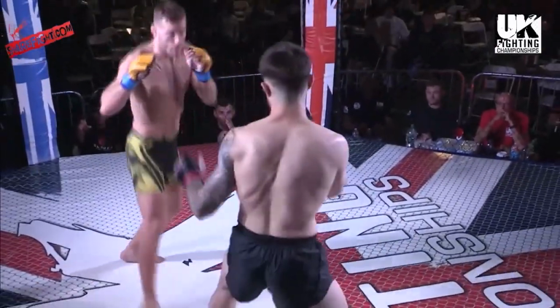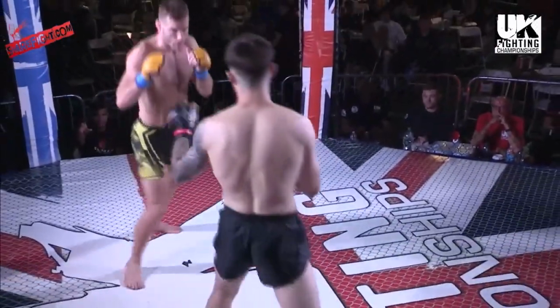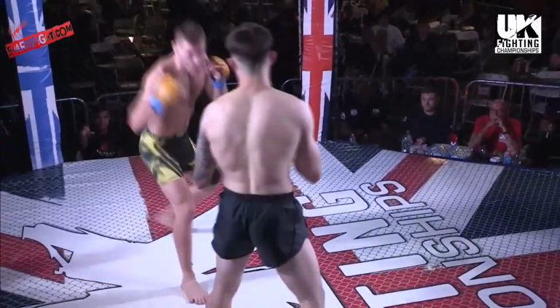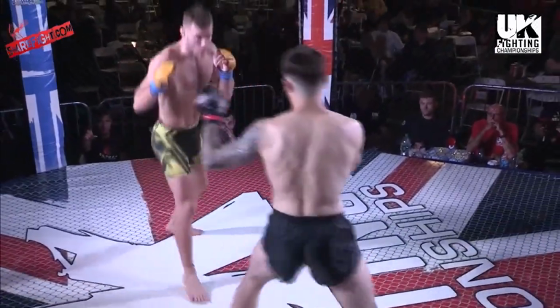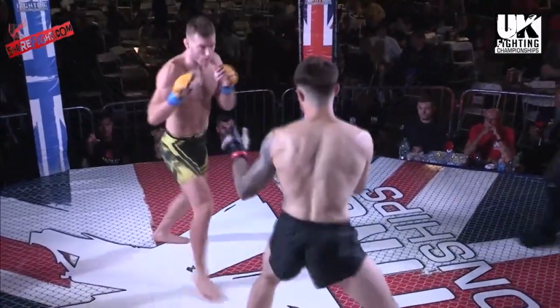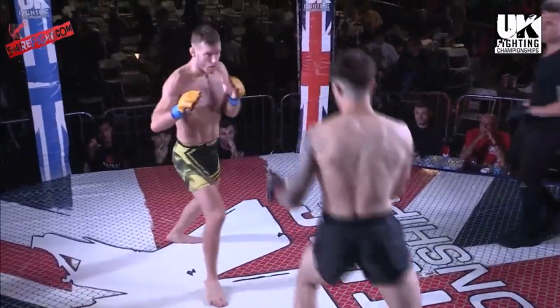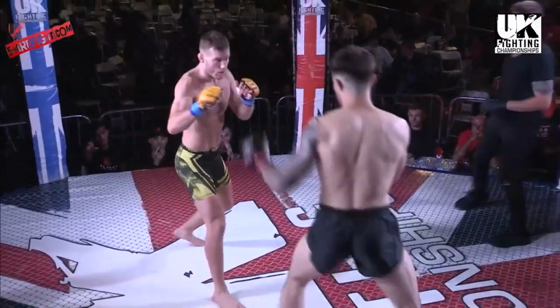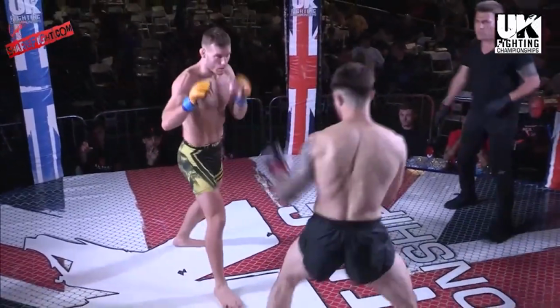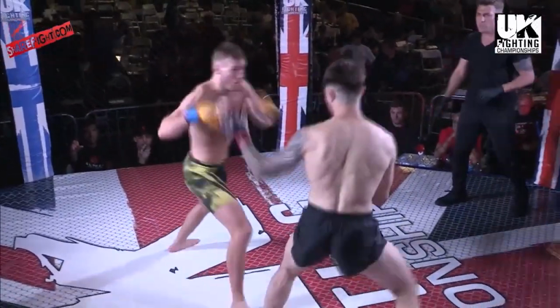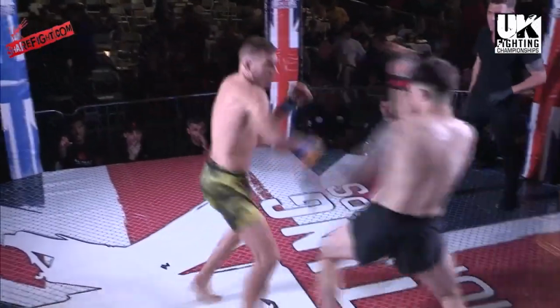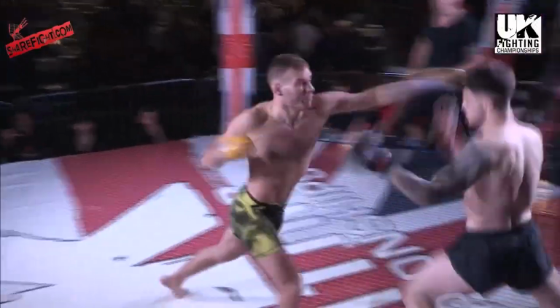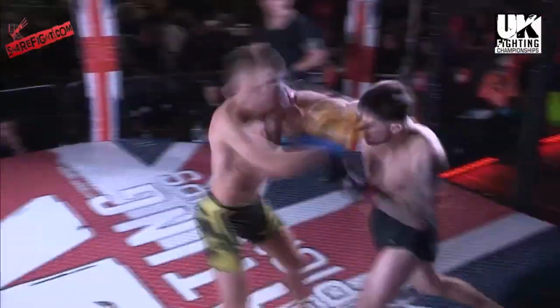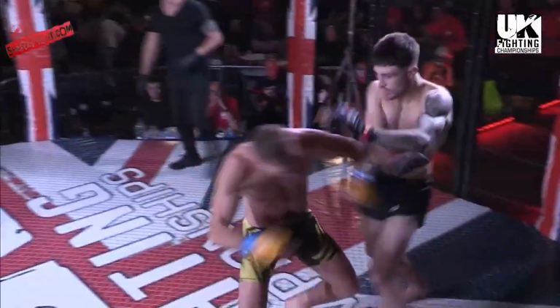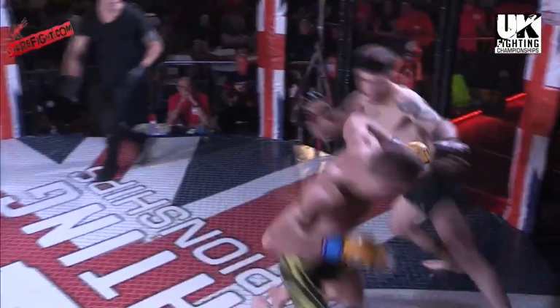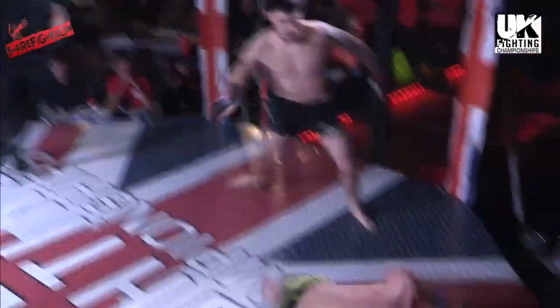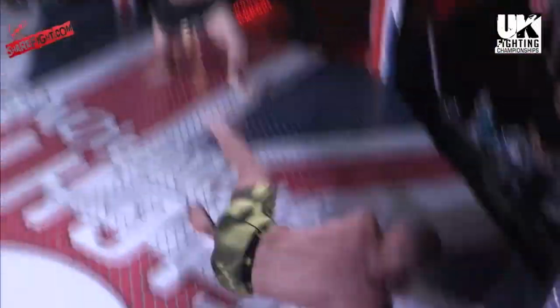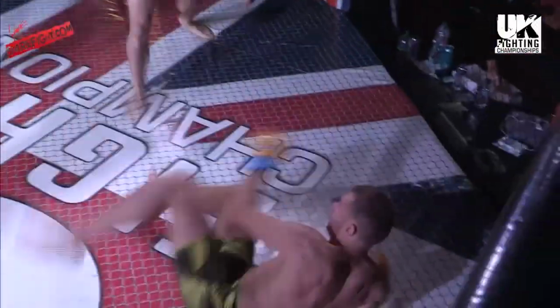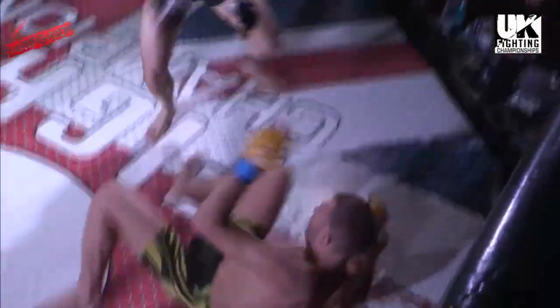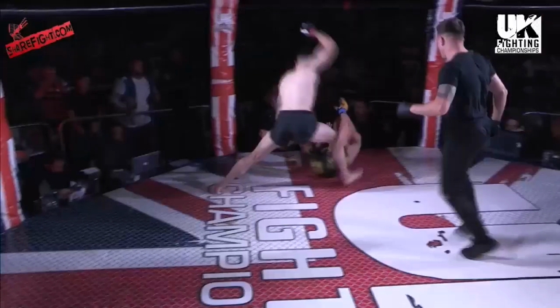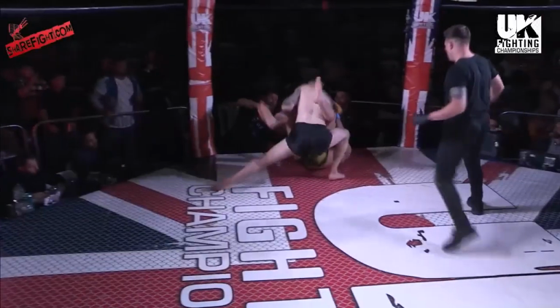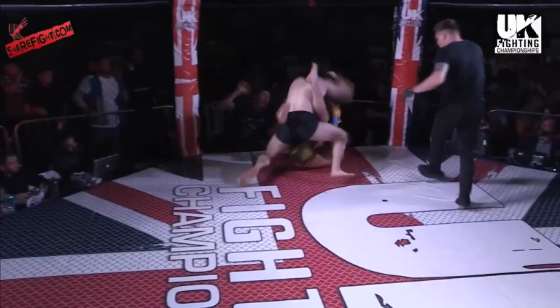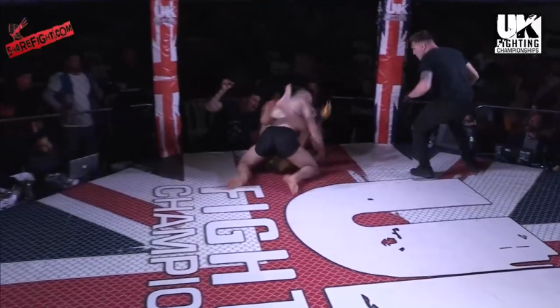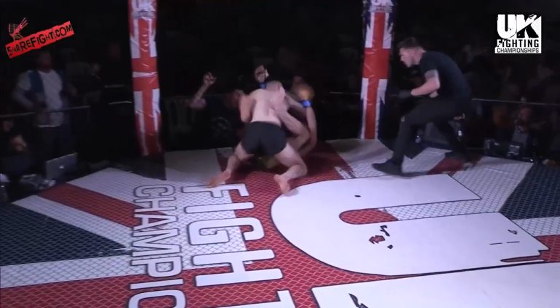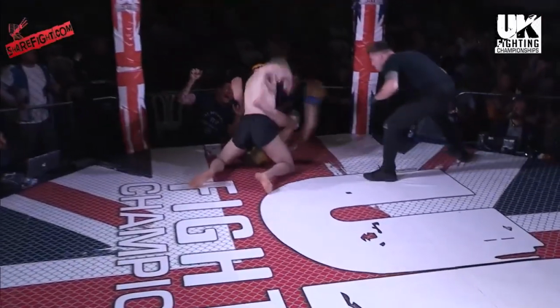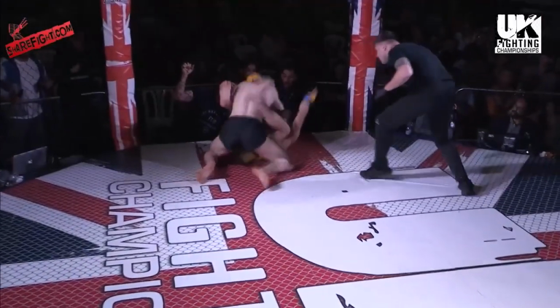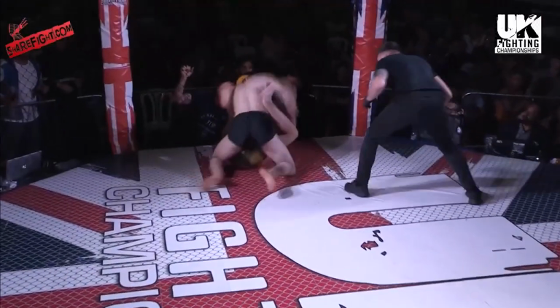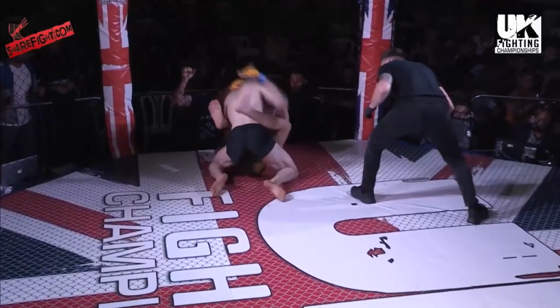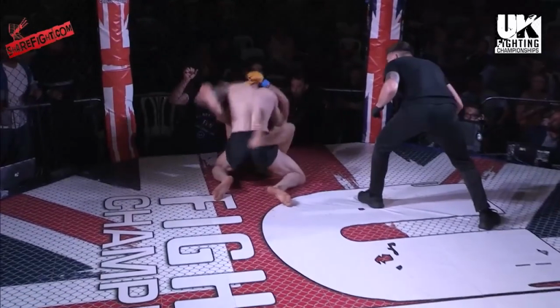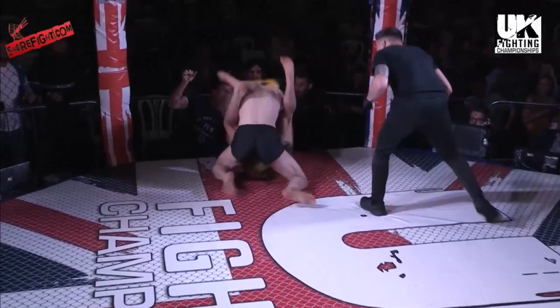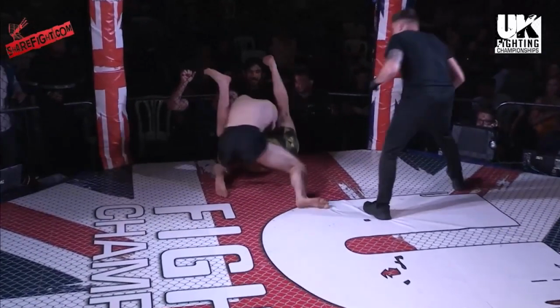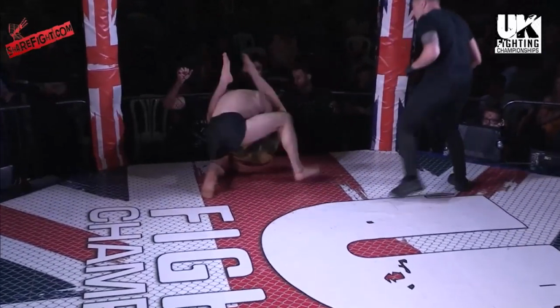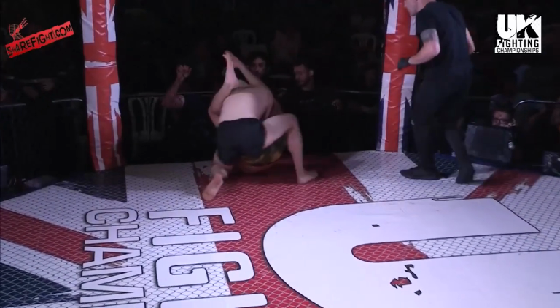Fantastic talent. Conor Hughes now making his professional debut, stepping out — he's caught him with the right hand! Wow, the timing on that step-away right hand — phenomenal stuff!